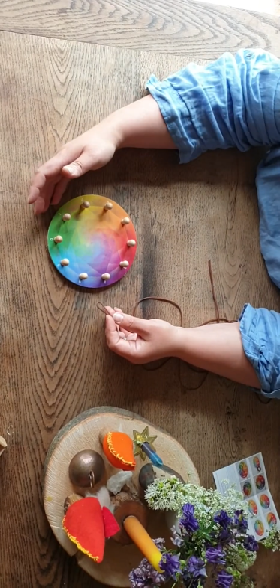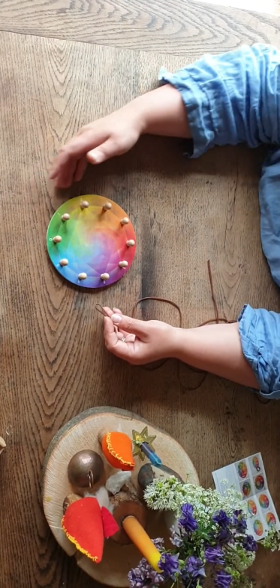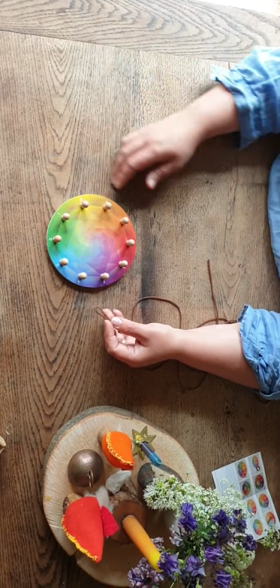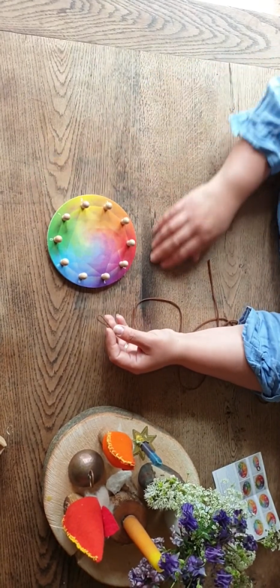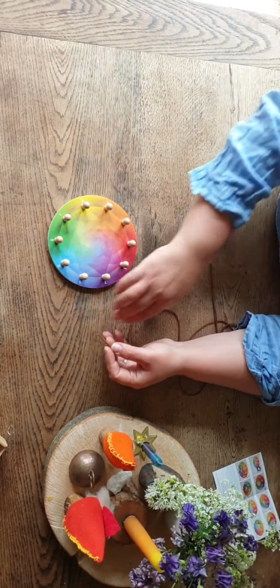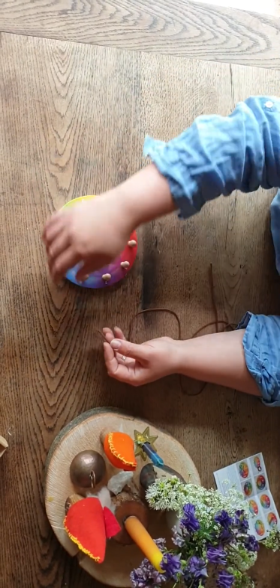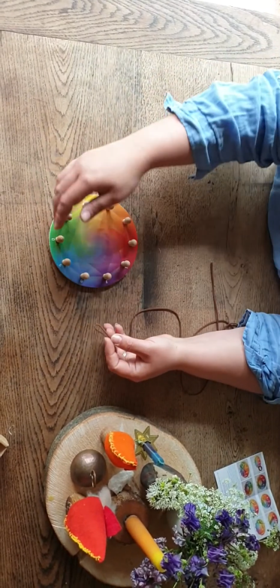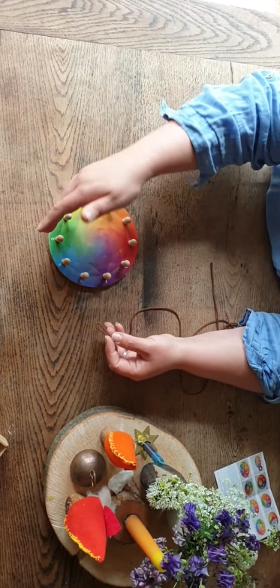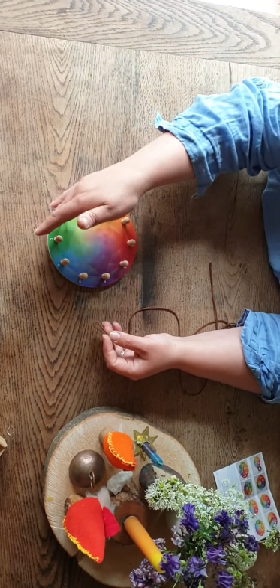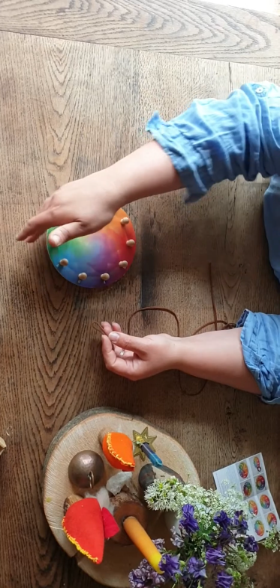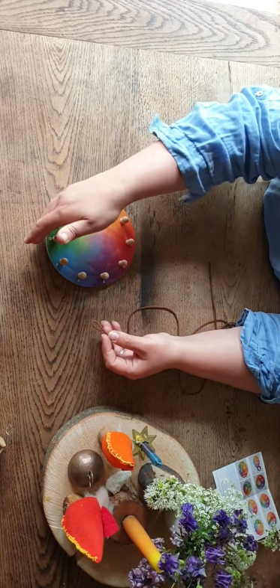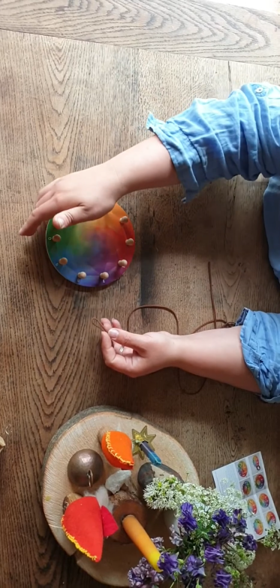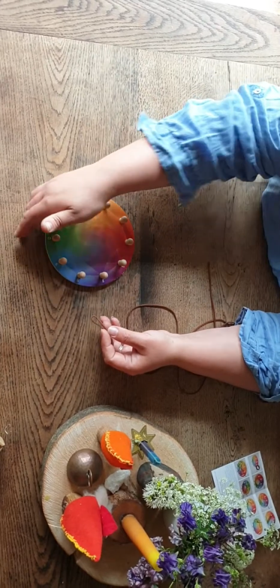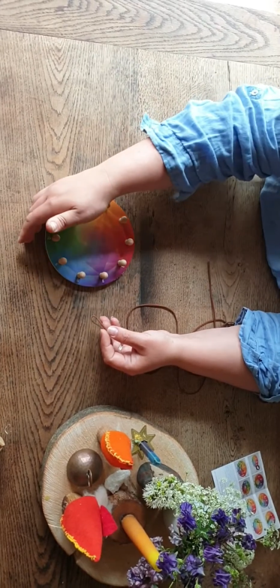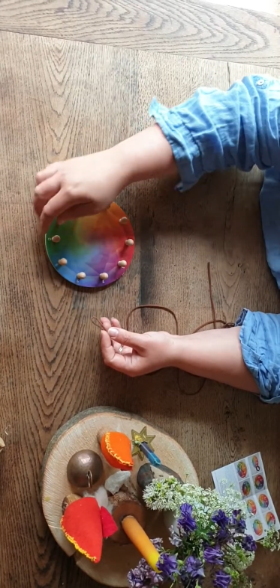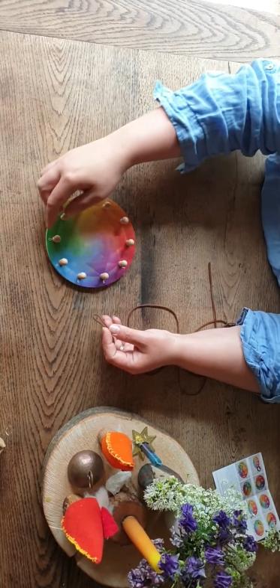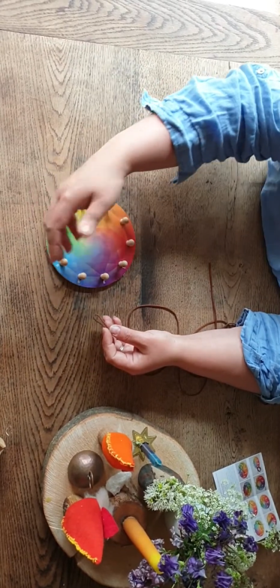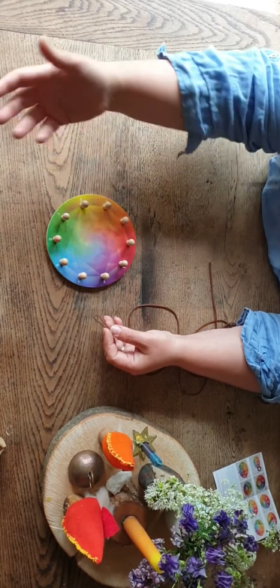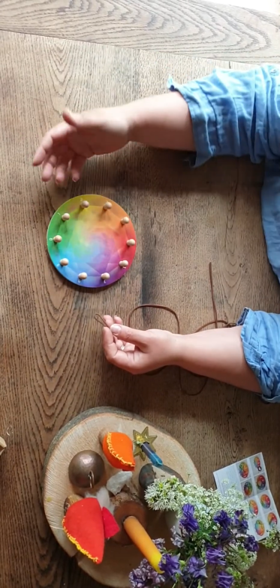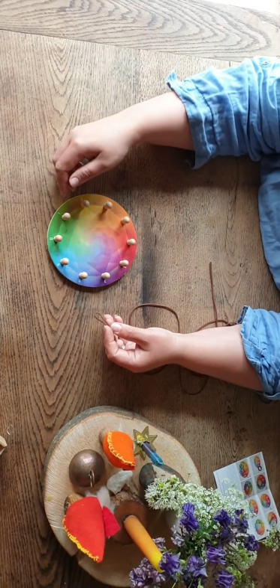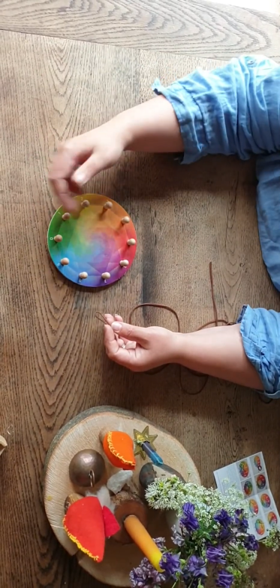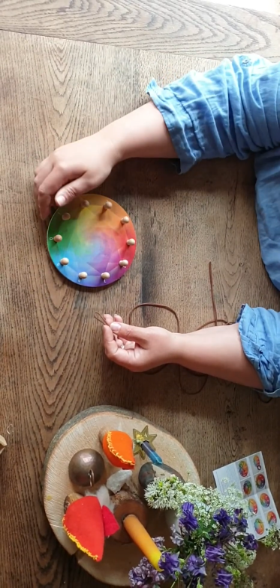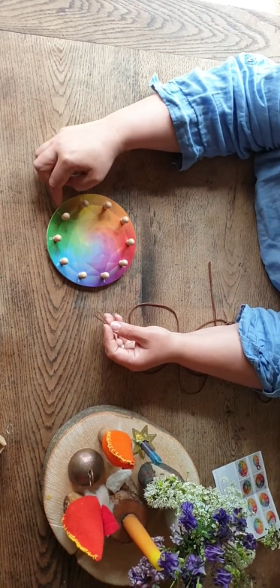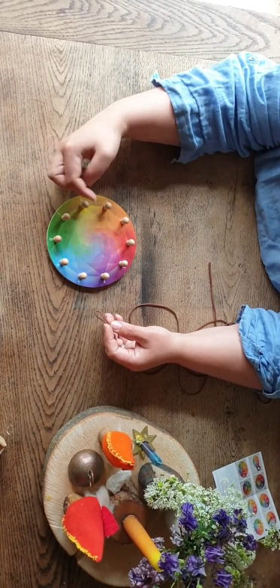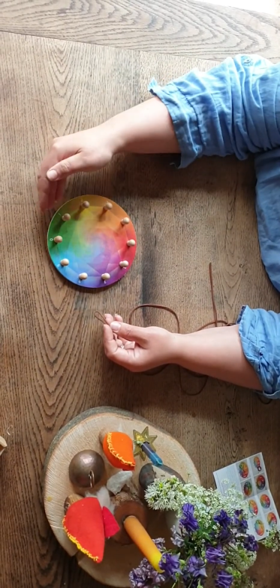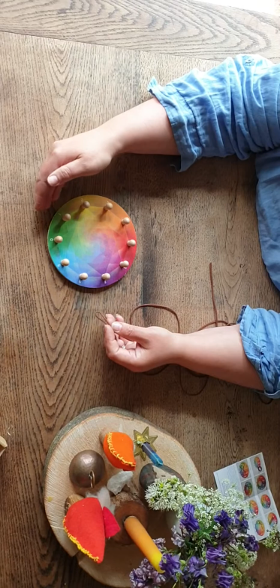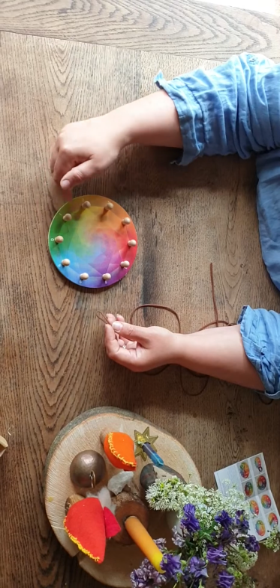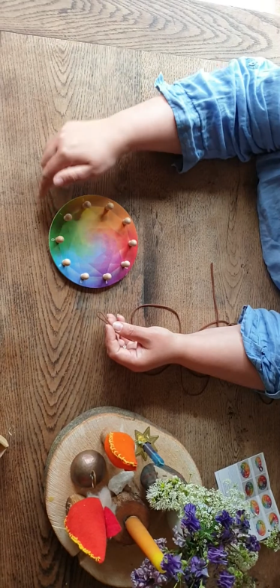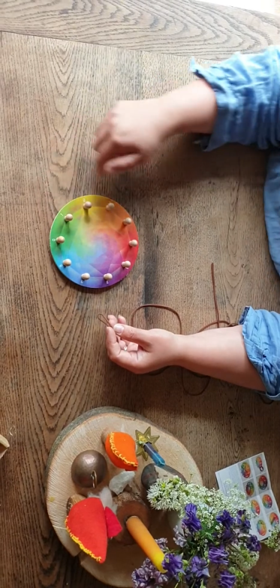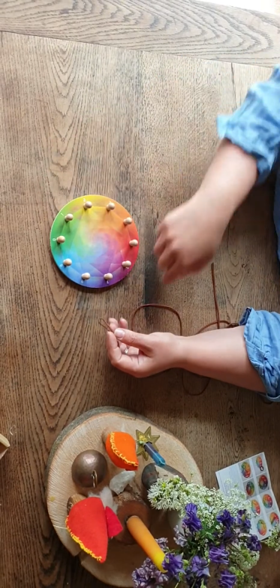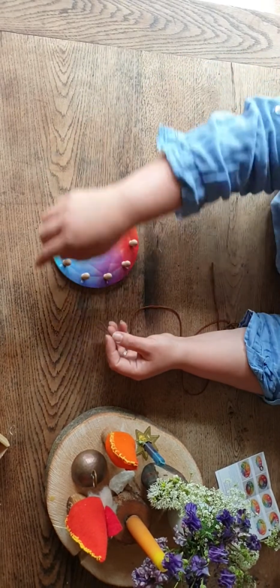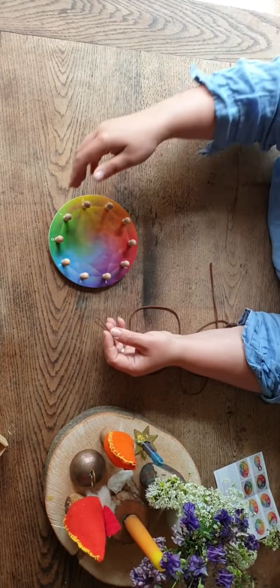It goes from one to nine, and then when you reach zero you just add a unit of 10 in front of the number that you're then going around.